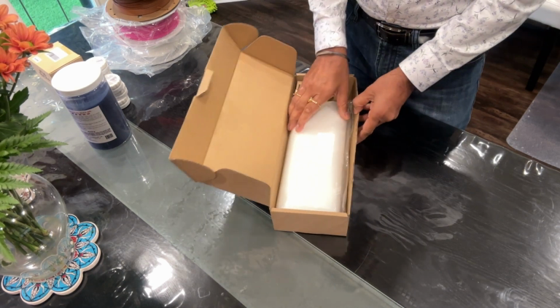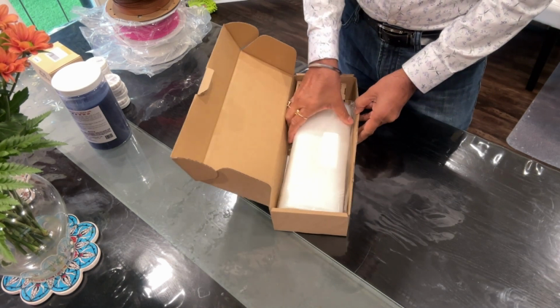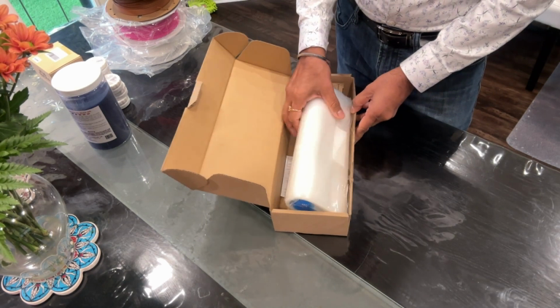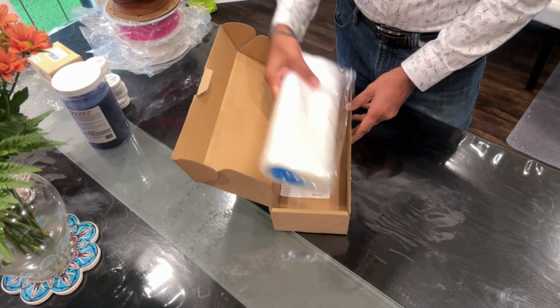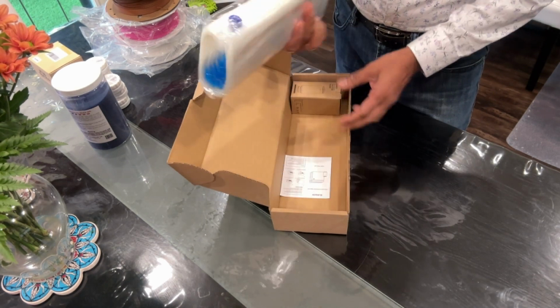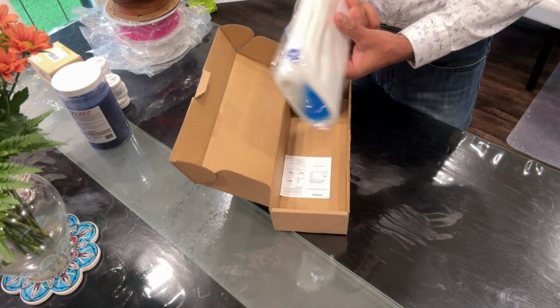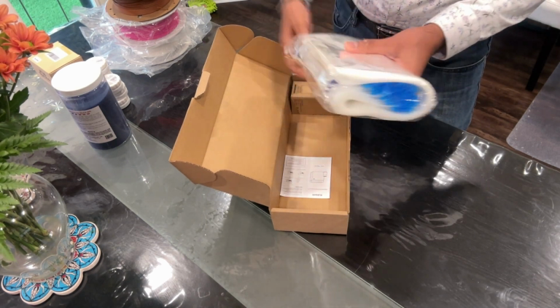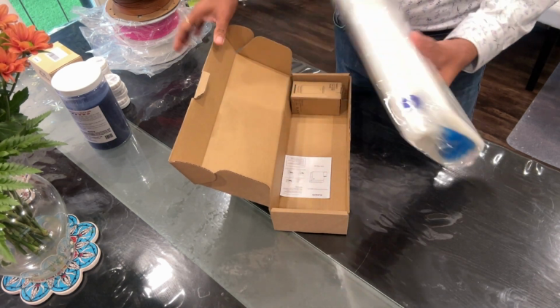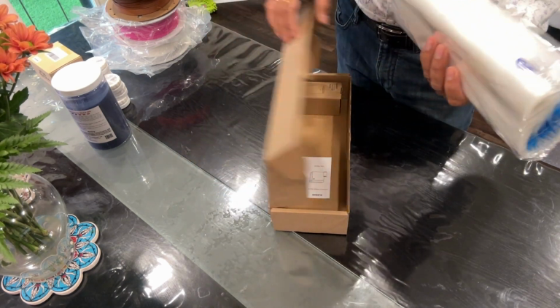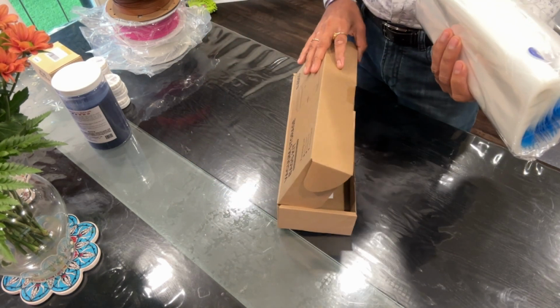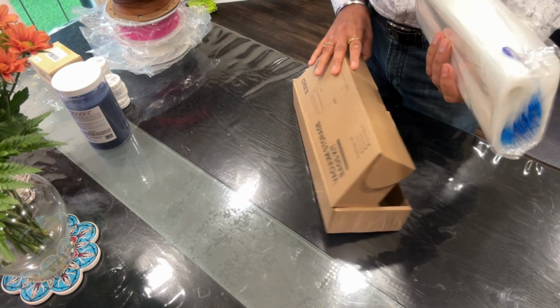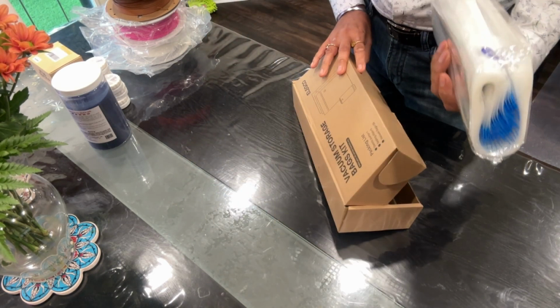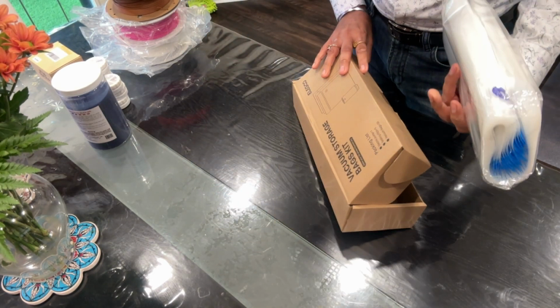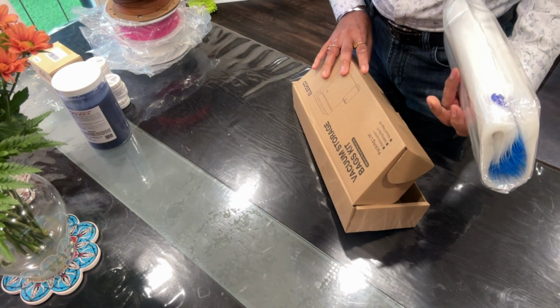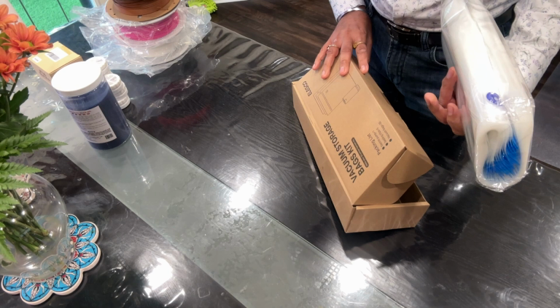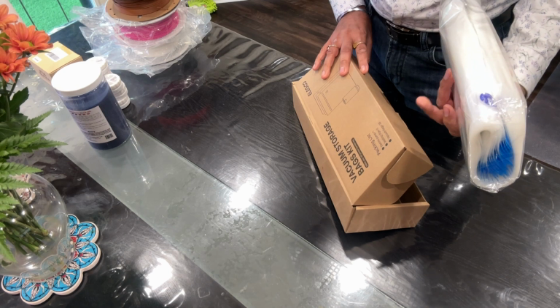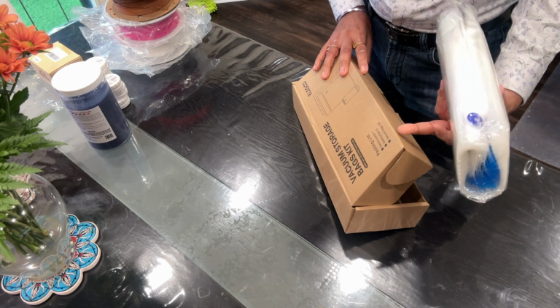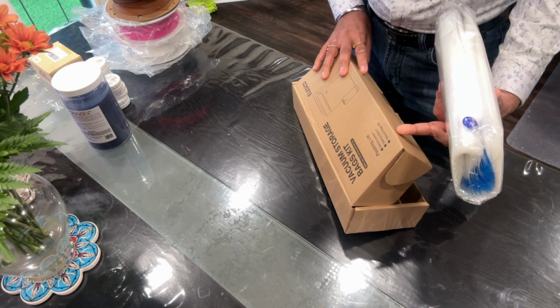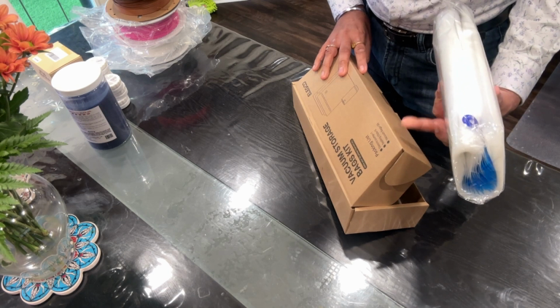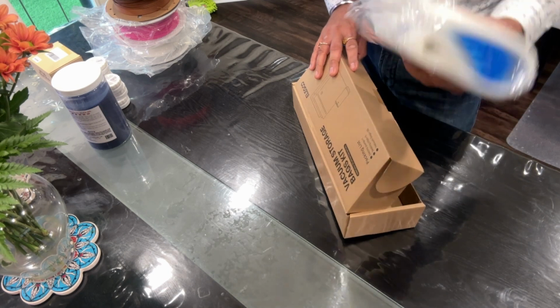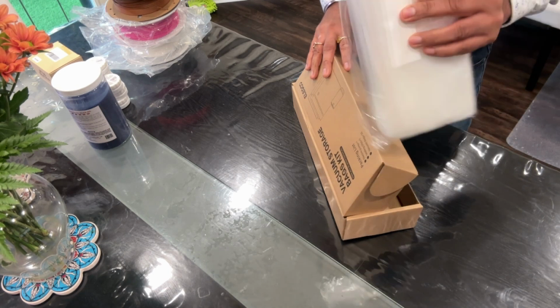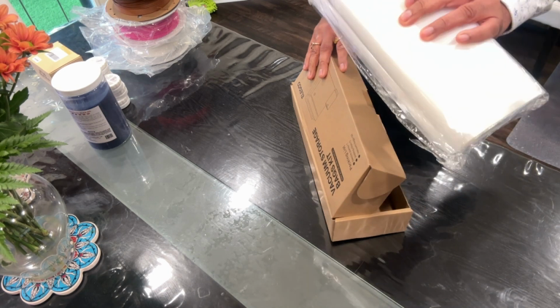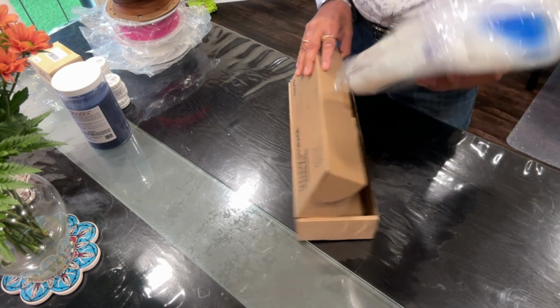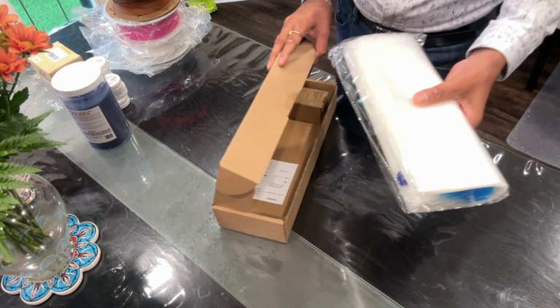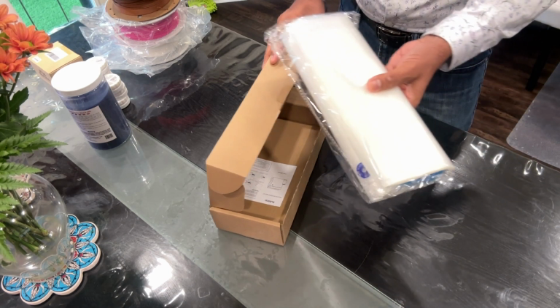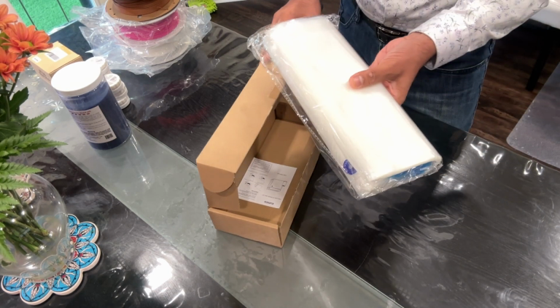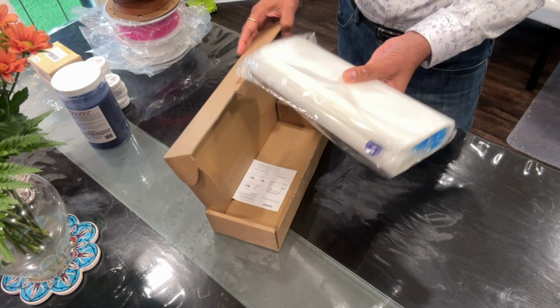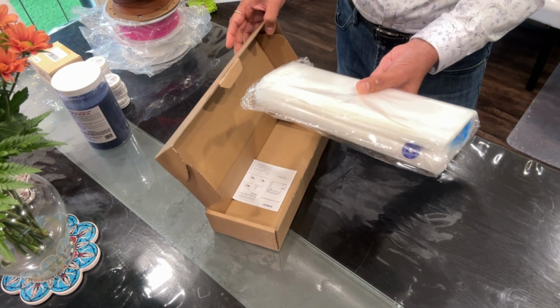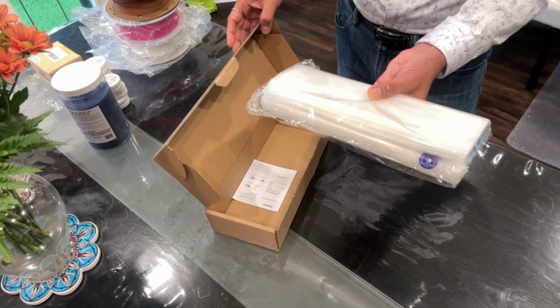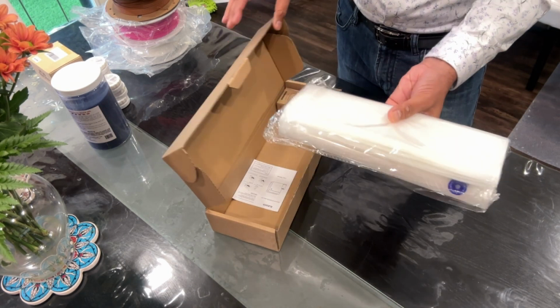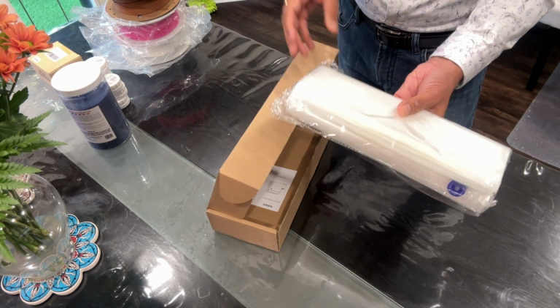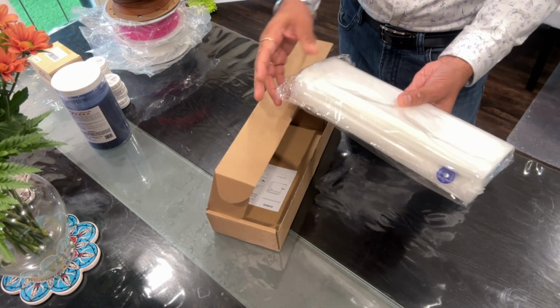So we've got around 30 bags — it says 30 vacuum bags — so it's got 30 vacuum bags in there.